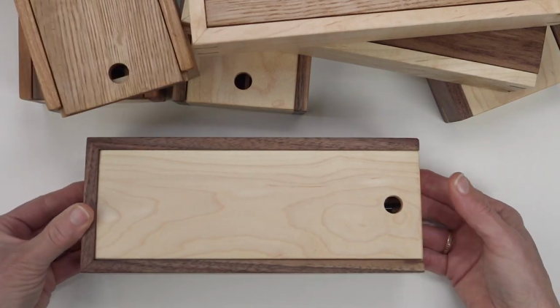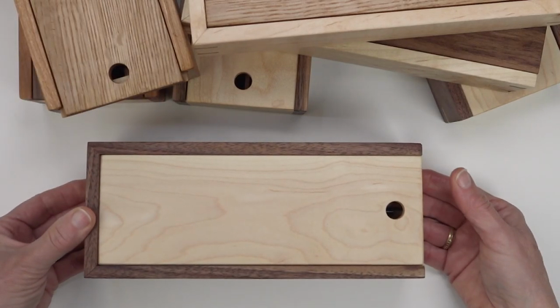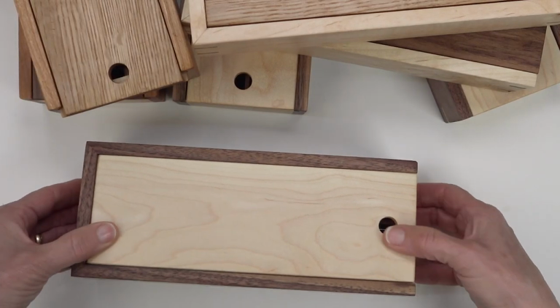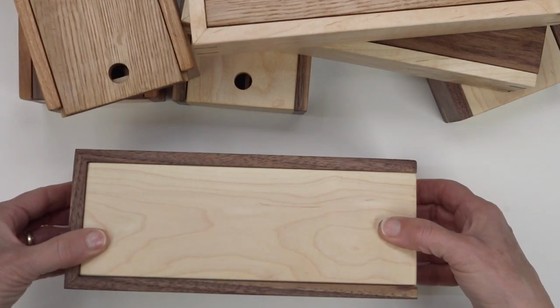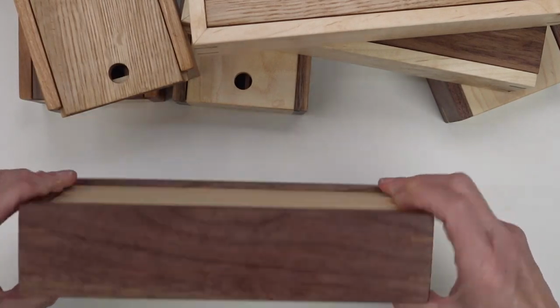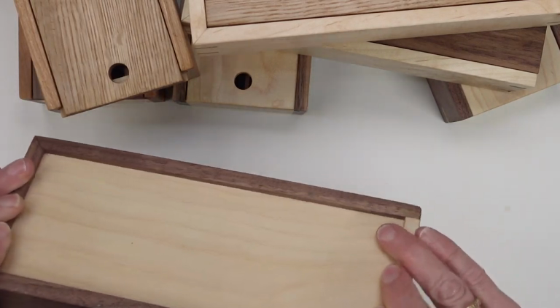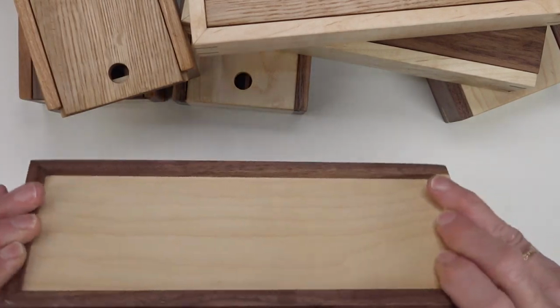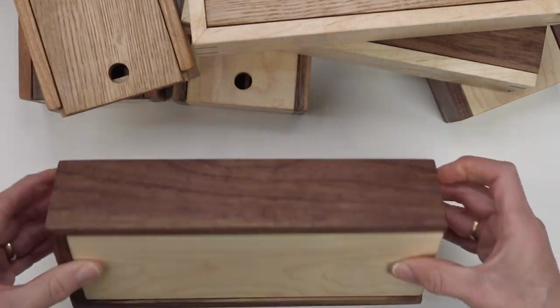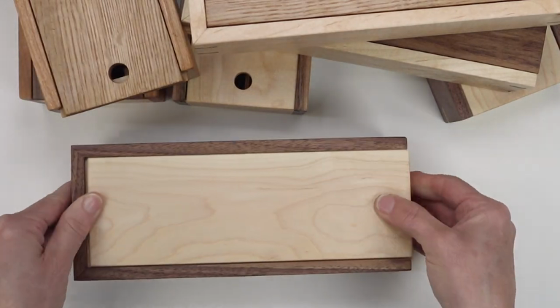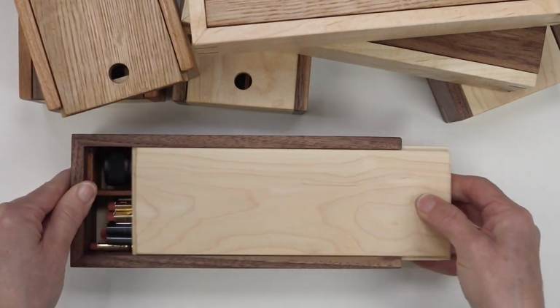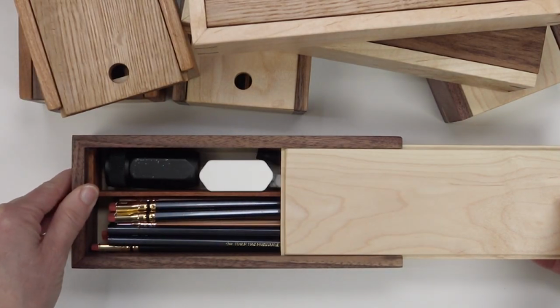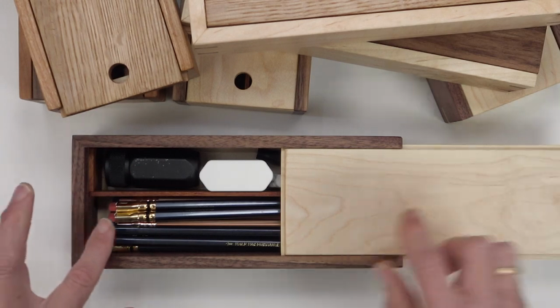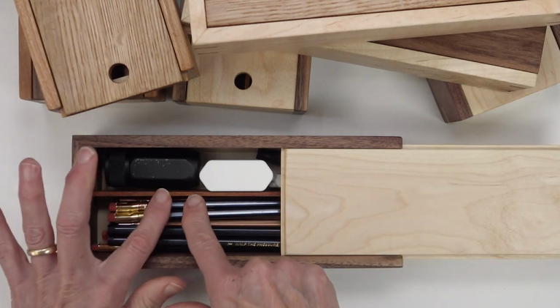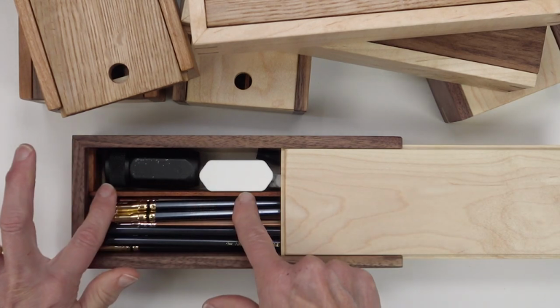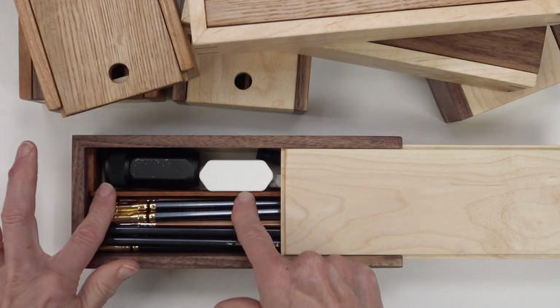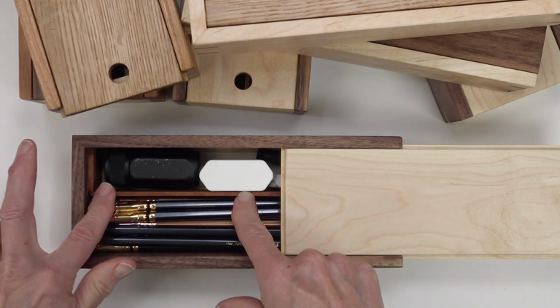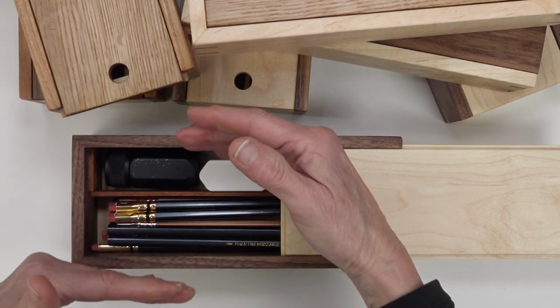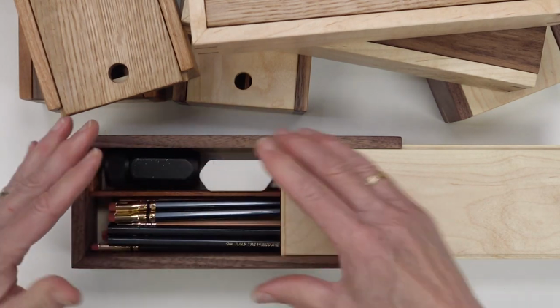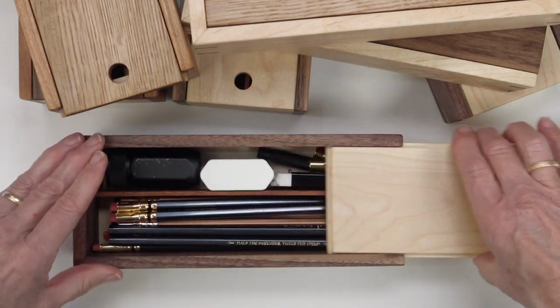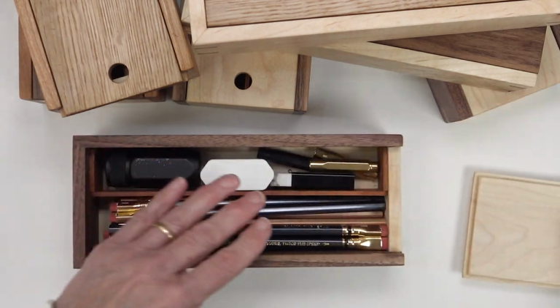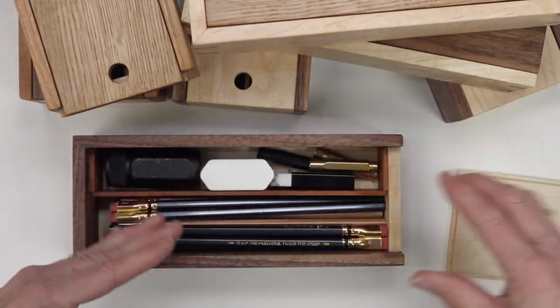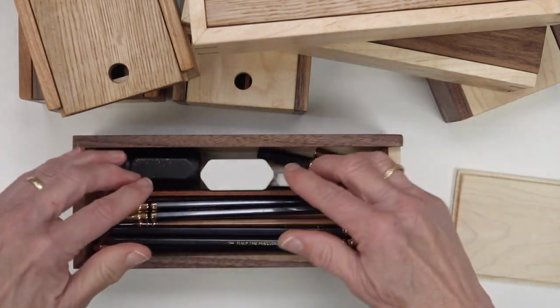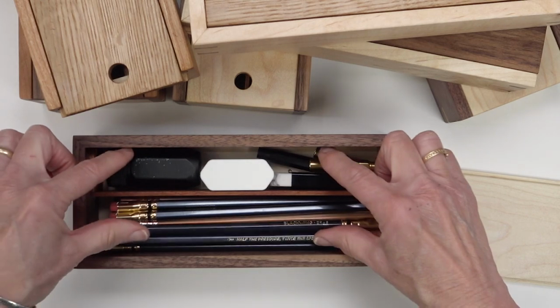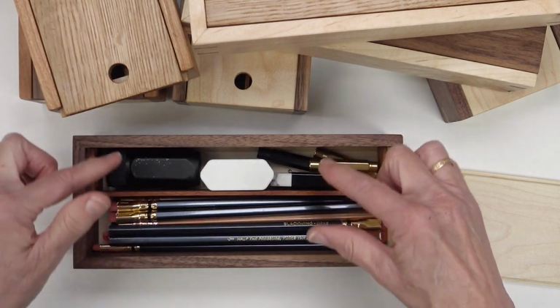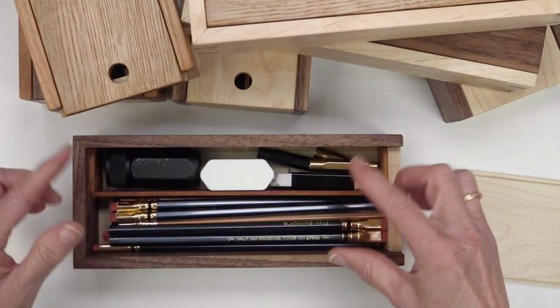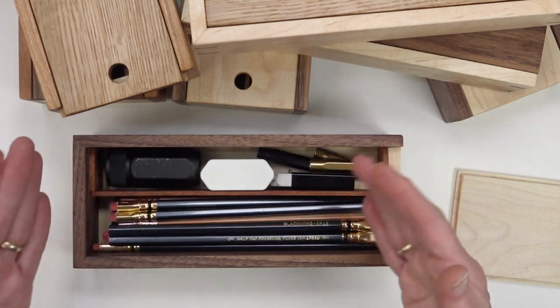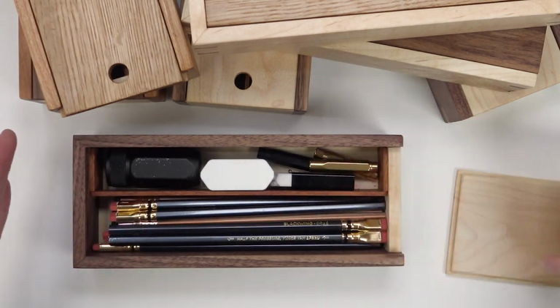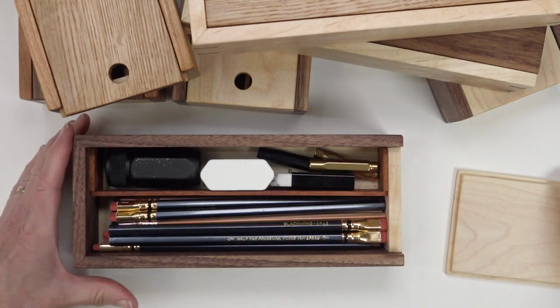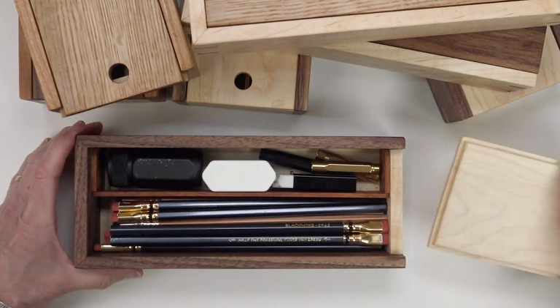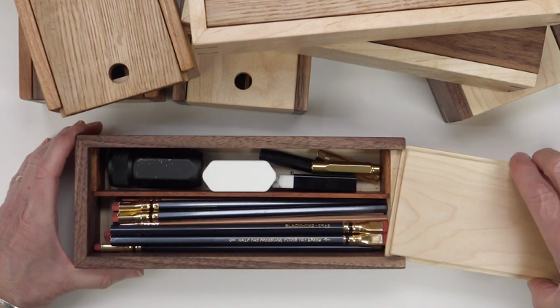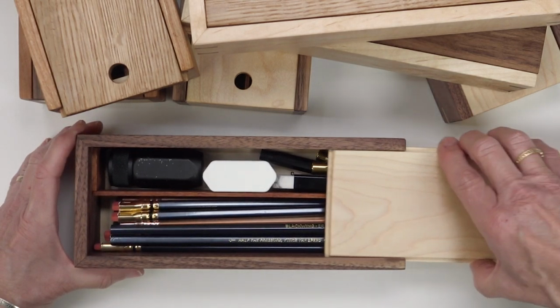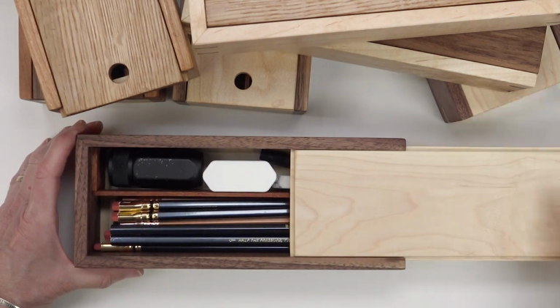Once you close the lid, you can move it around because this tall divider keeps the objects in the two sides separate from each other. It's very nice.